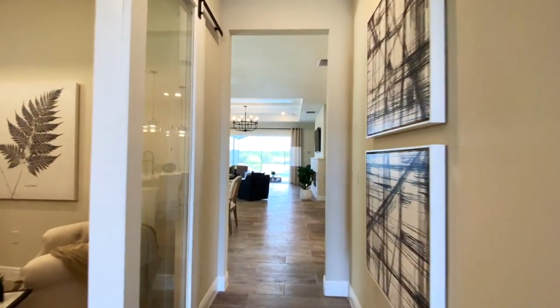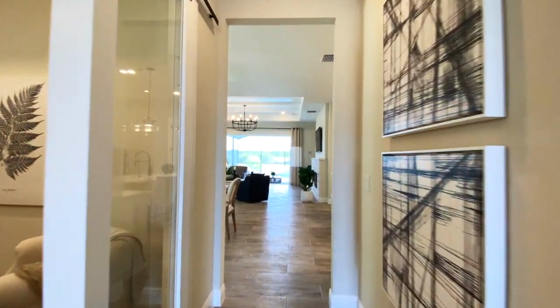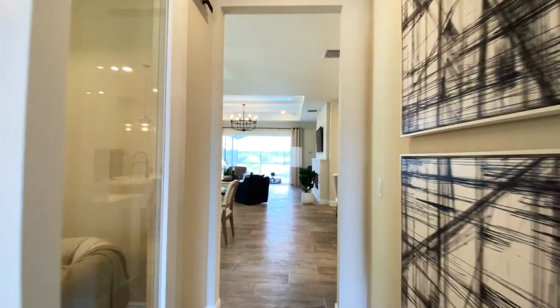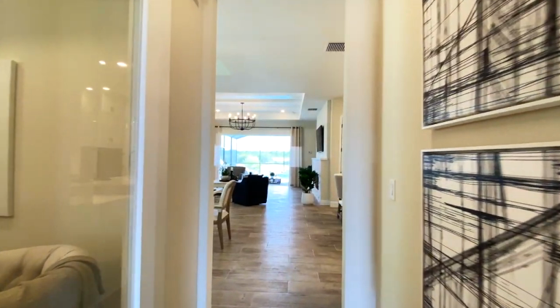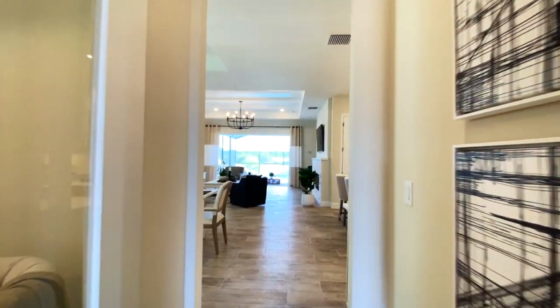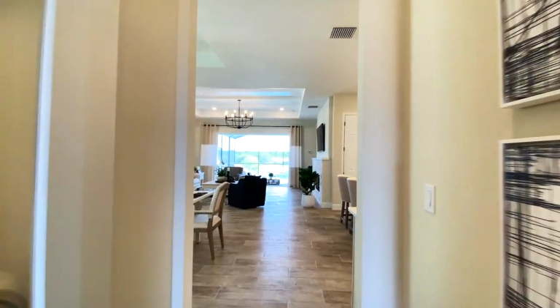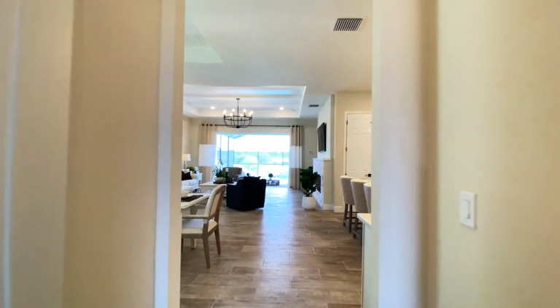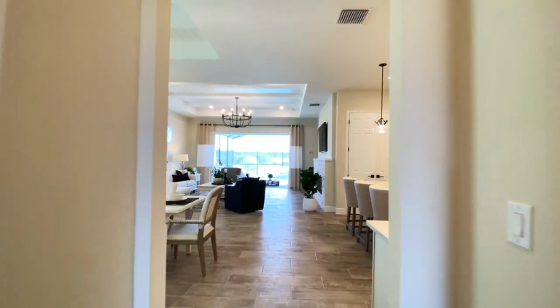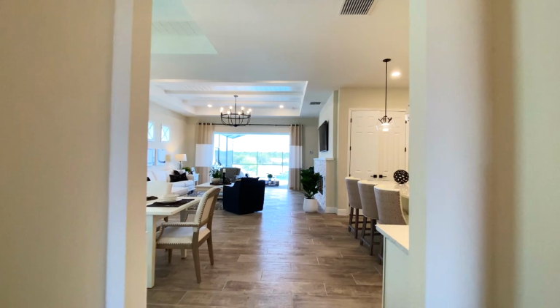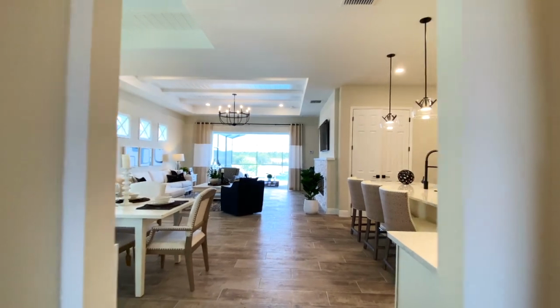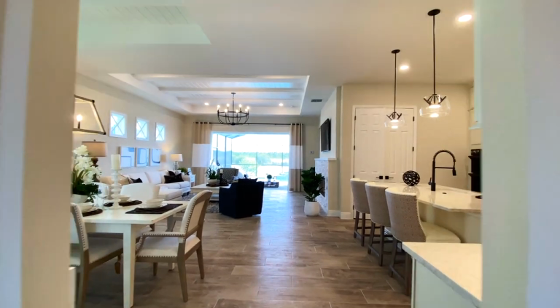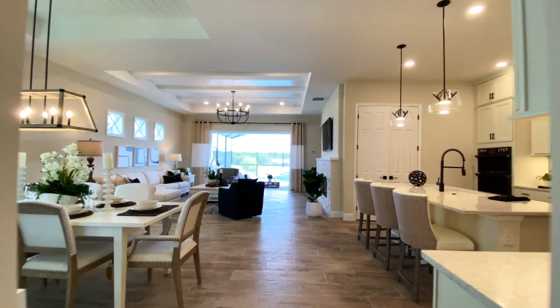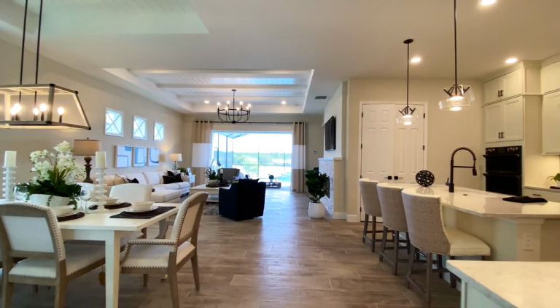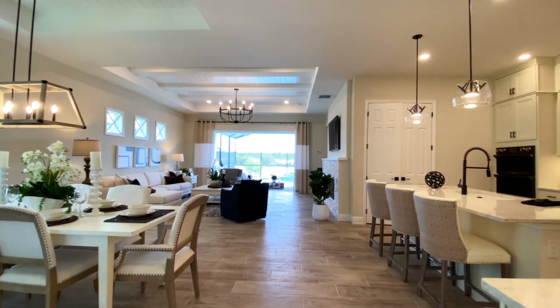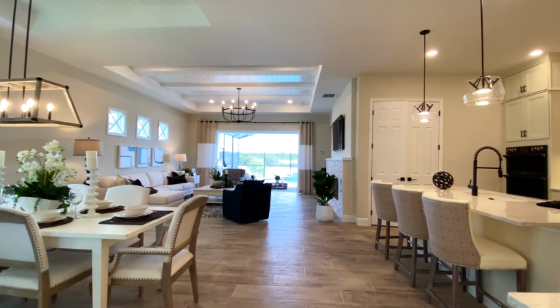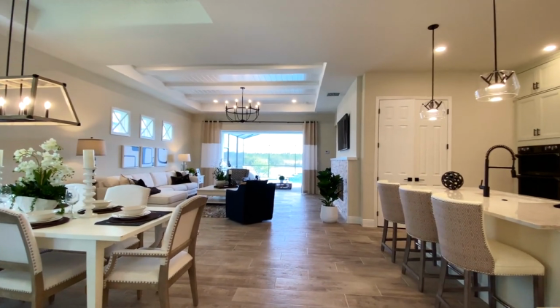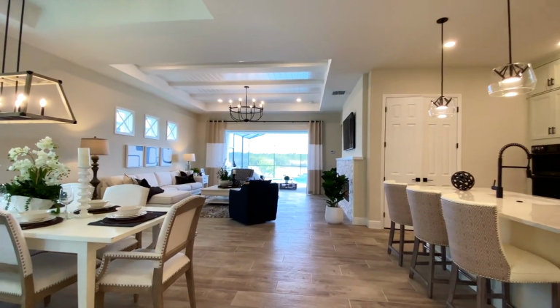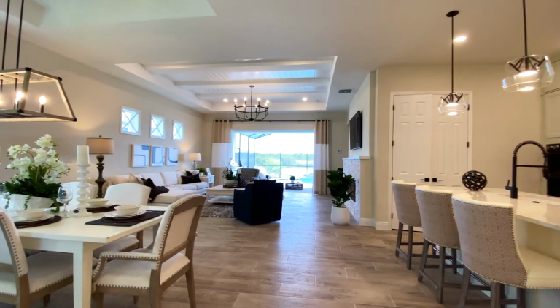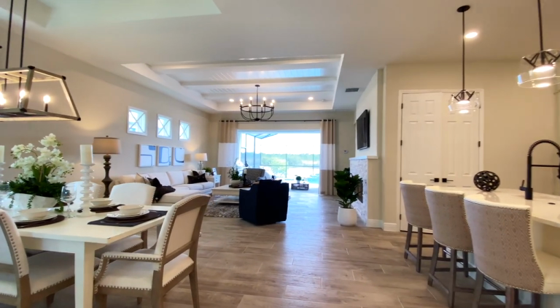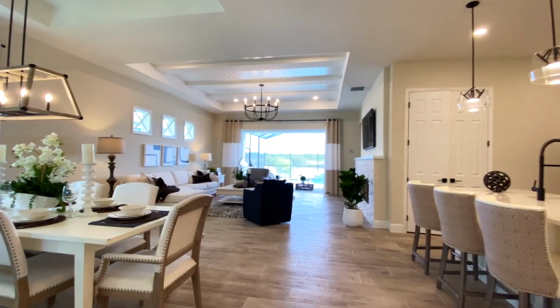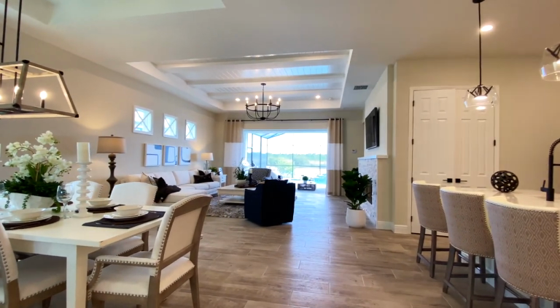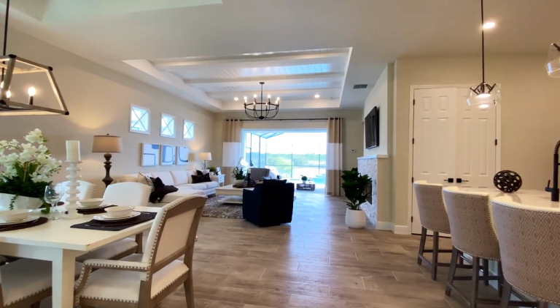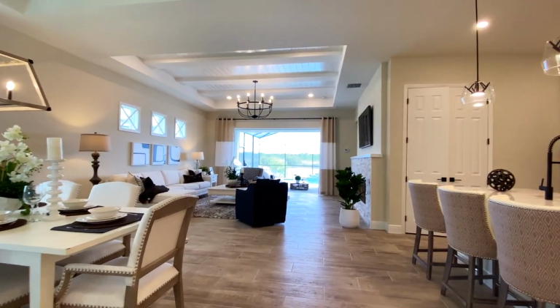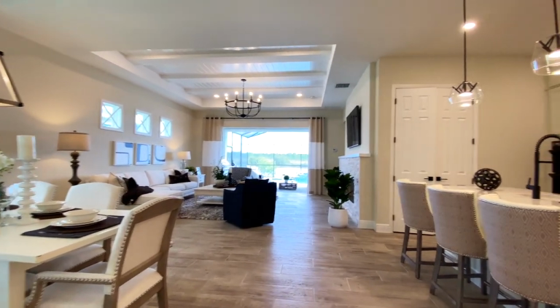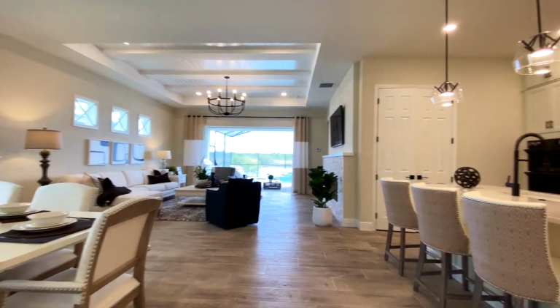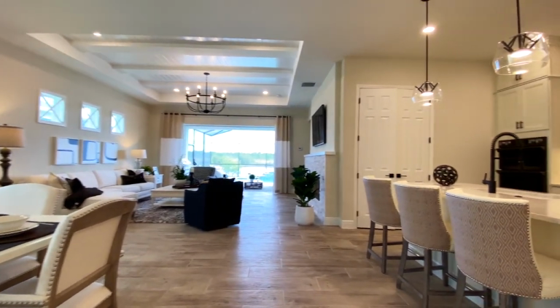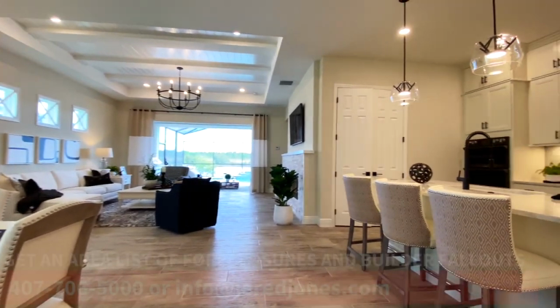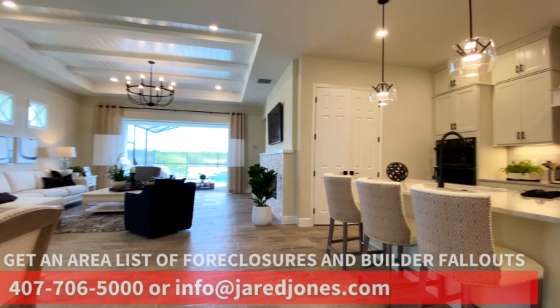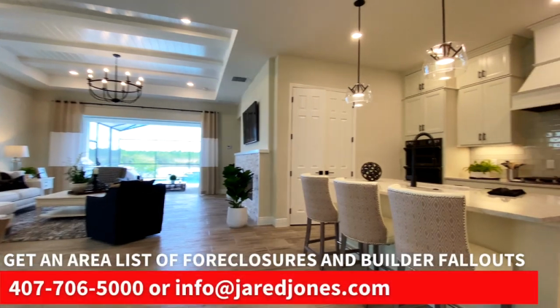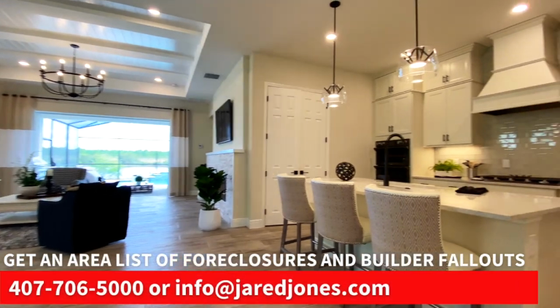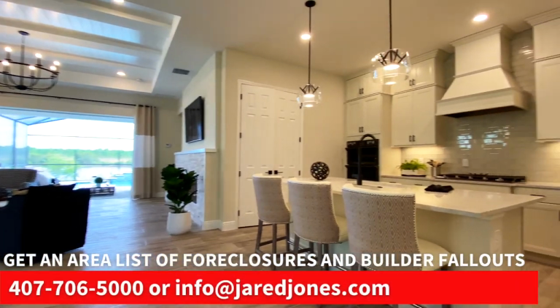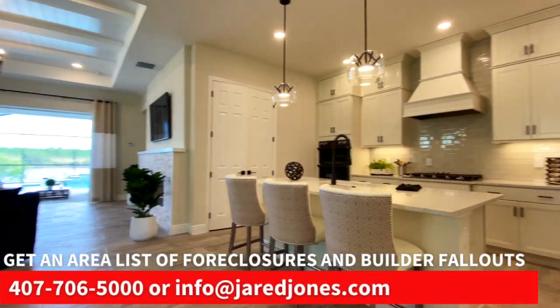So stick around, check out this kitchen — it's unreal. Let me tell you about Mount Dora and particularly the Lakes of Mount Dora.